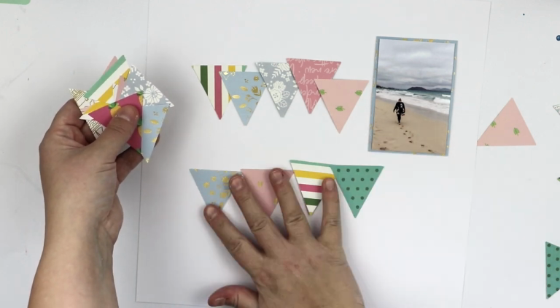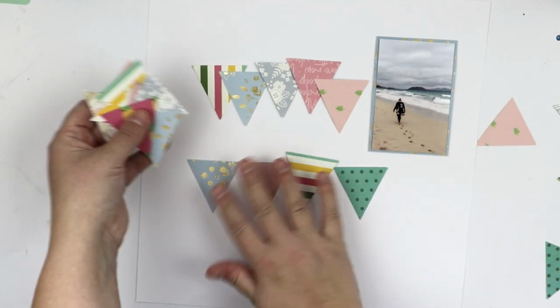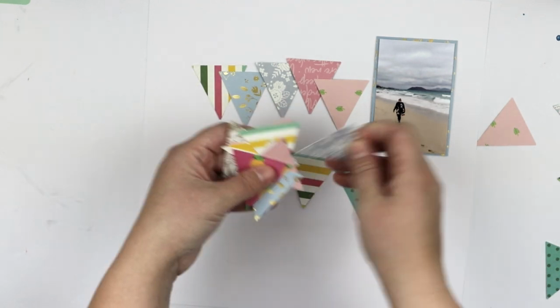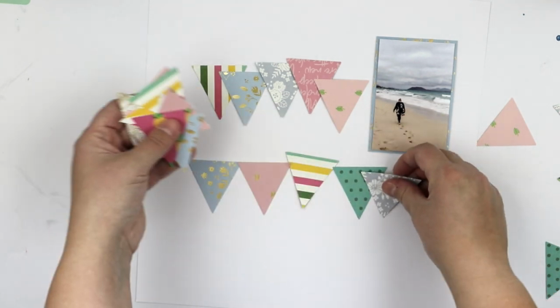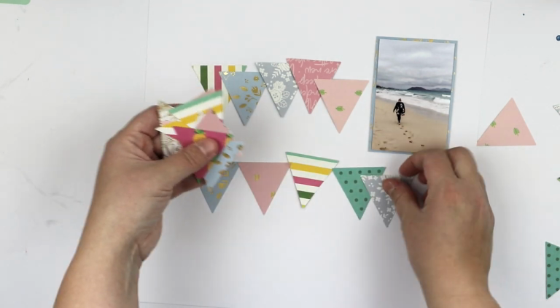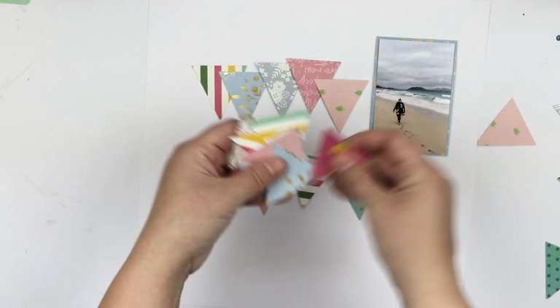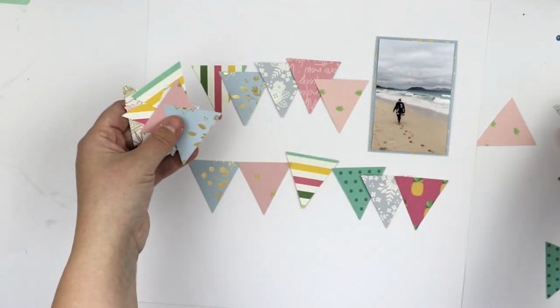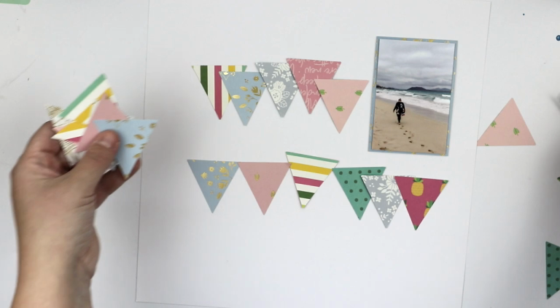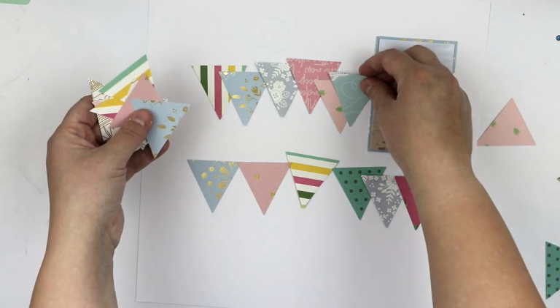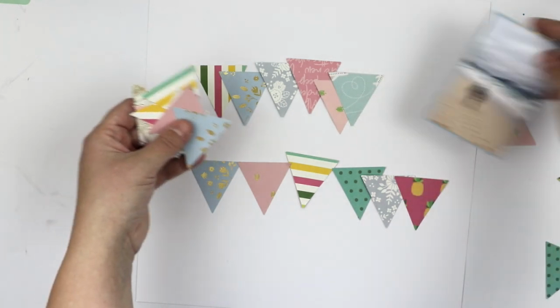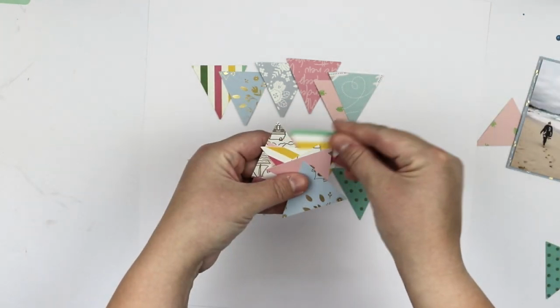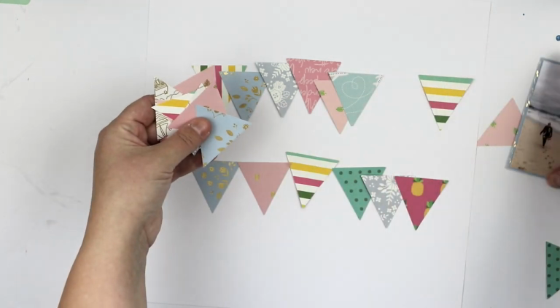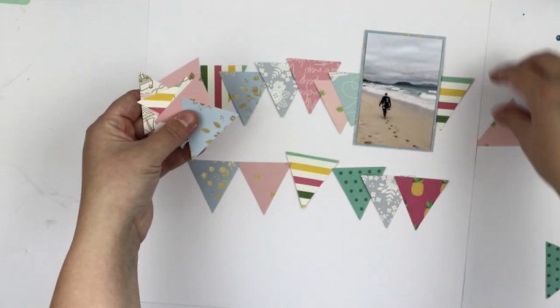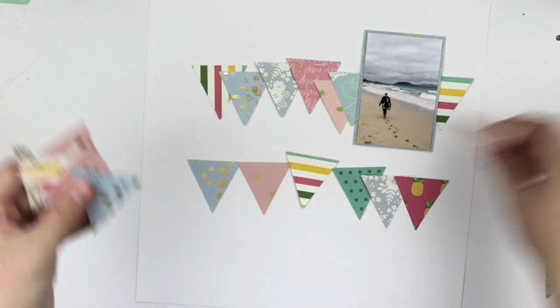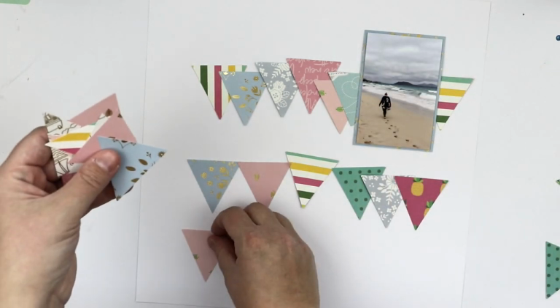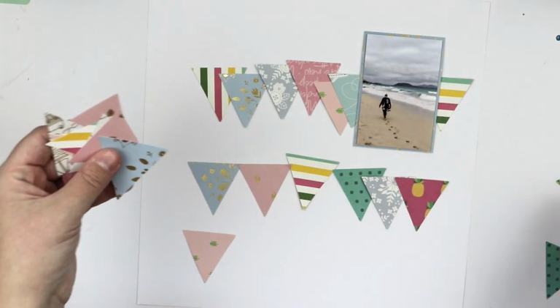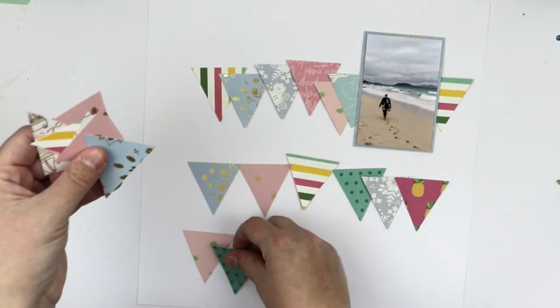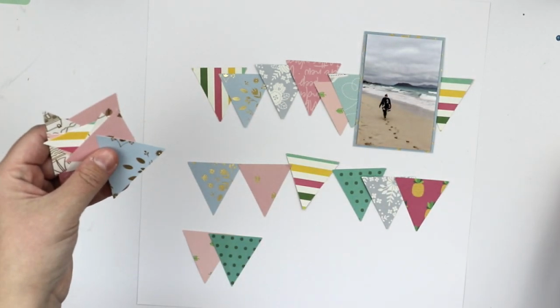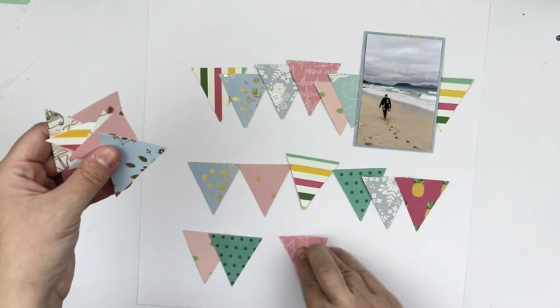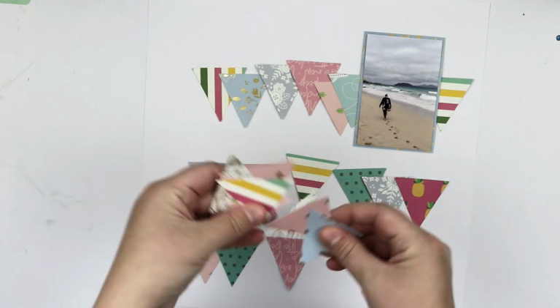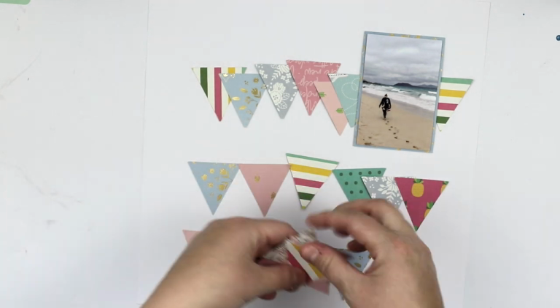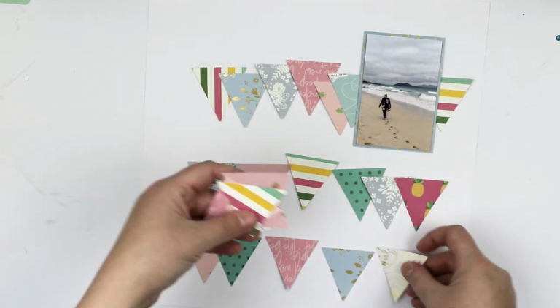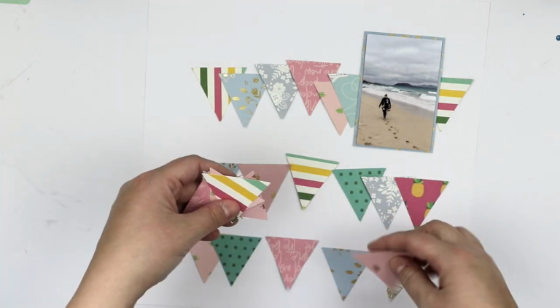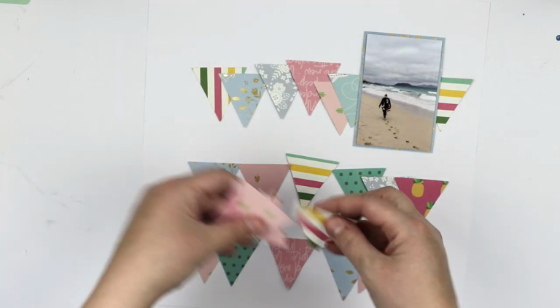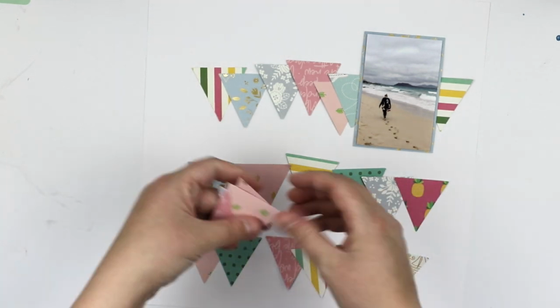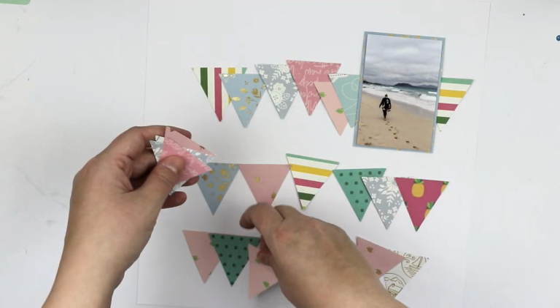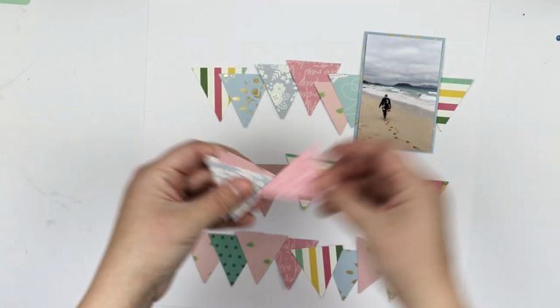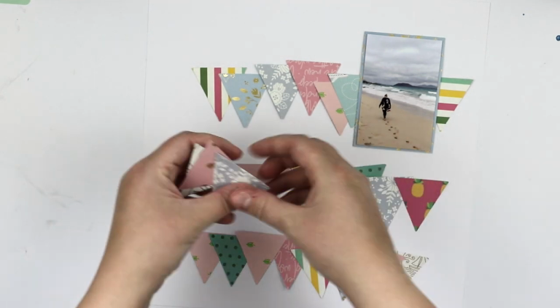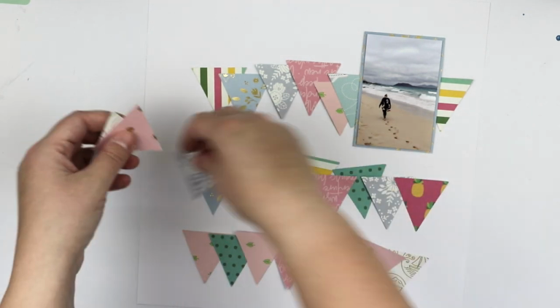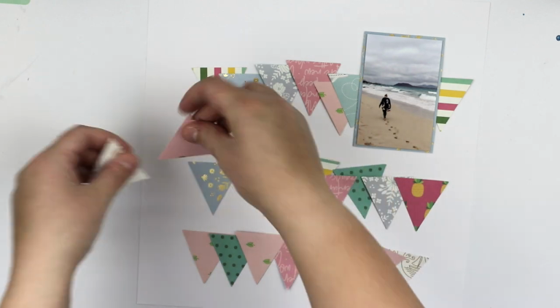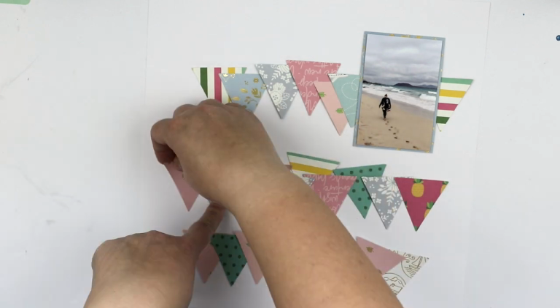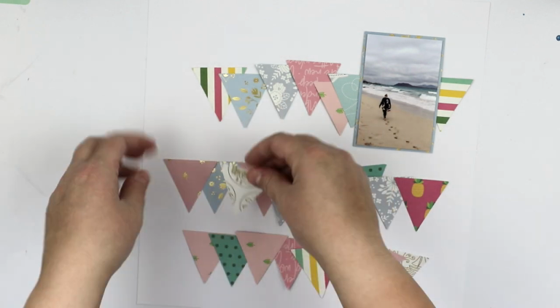As you can see, the photograph I'm going to use is quite light. It's from our family trip and I'm on the beach, which is super lovely, and the design I'm going to do is something like this.